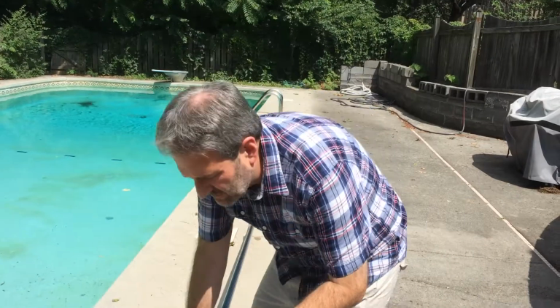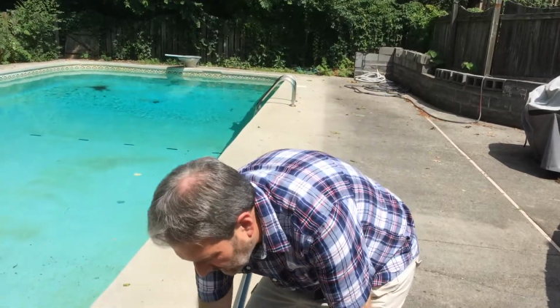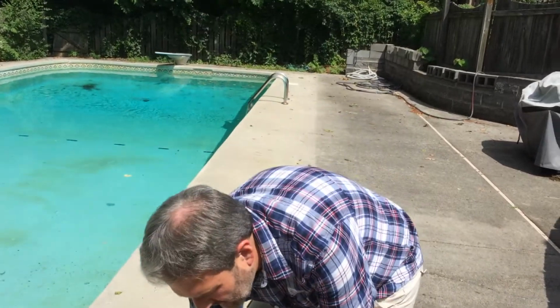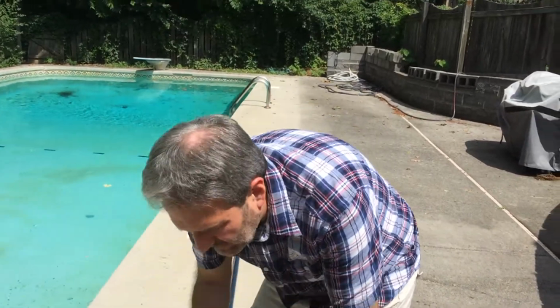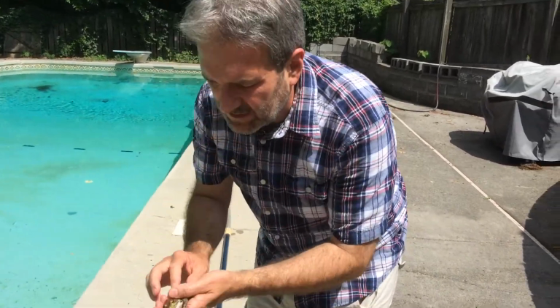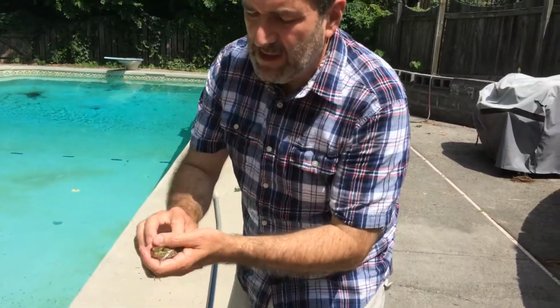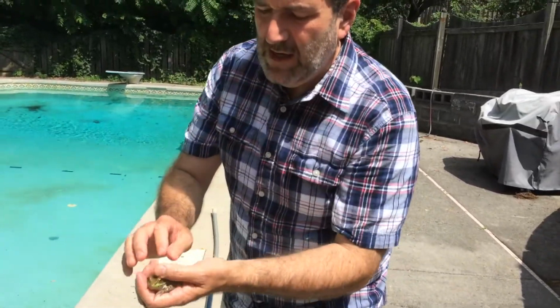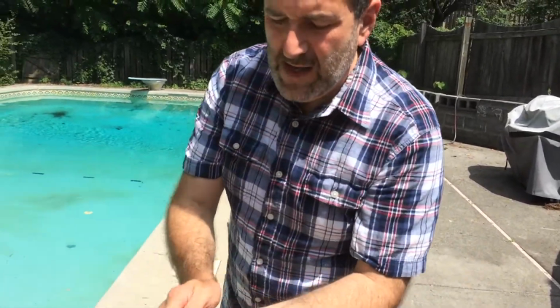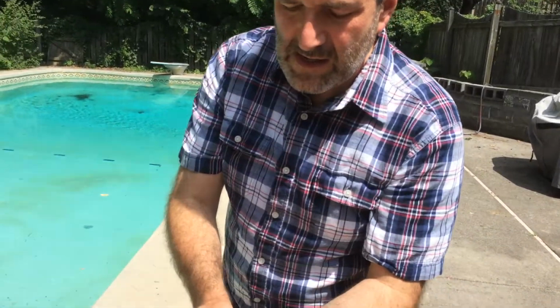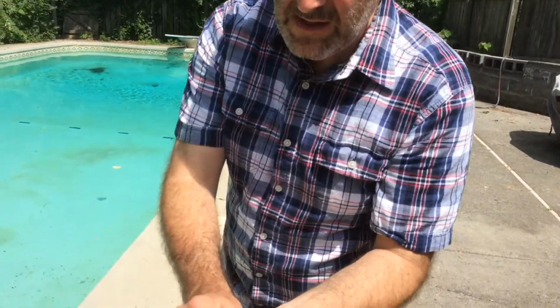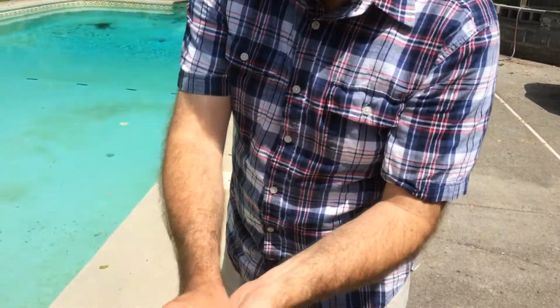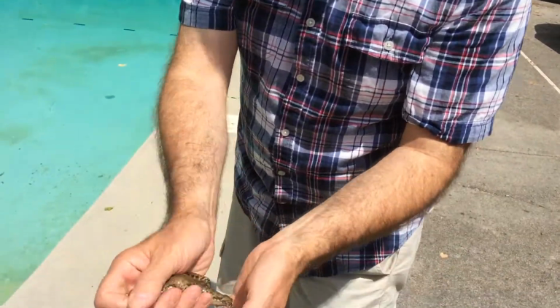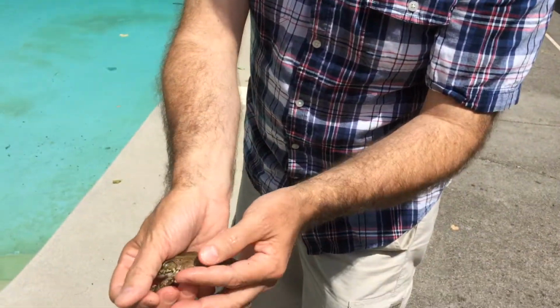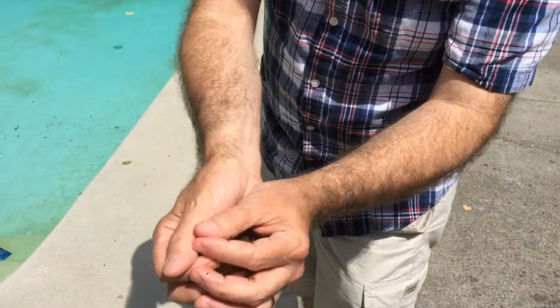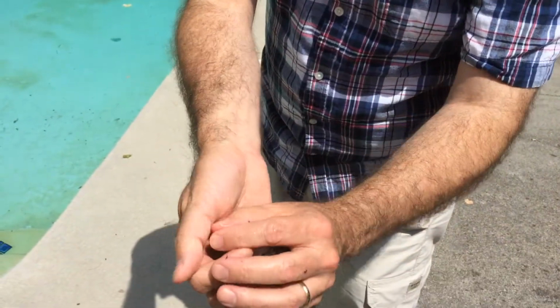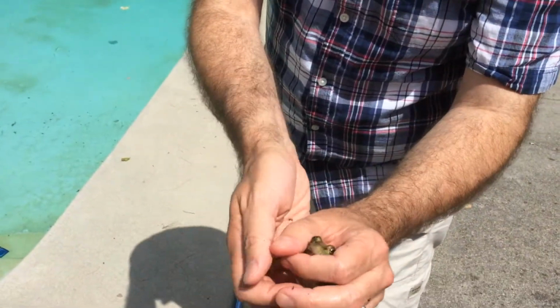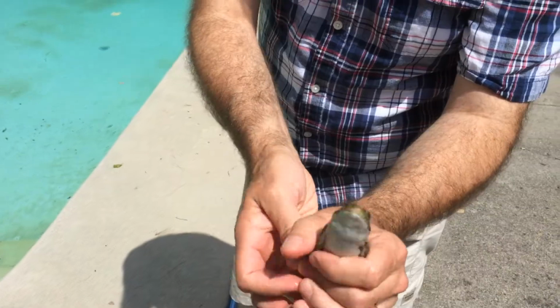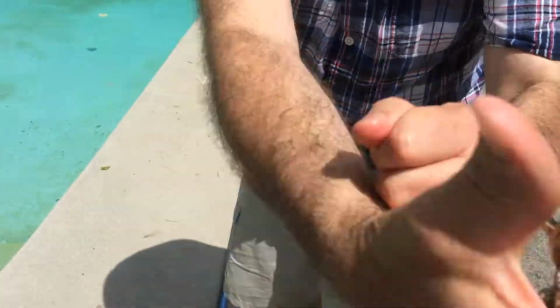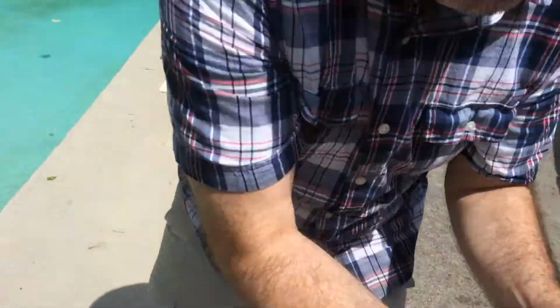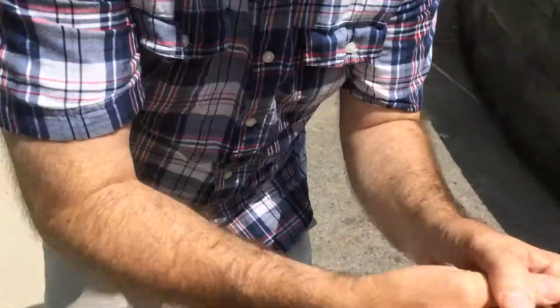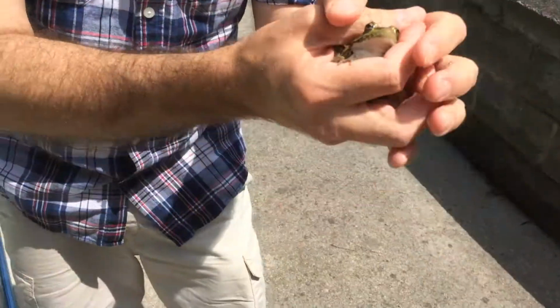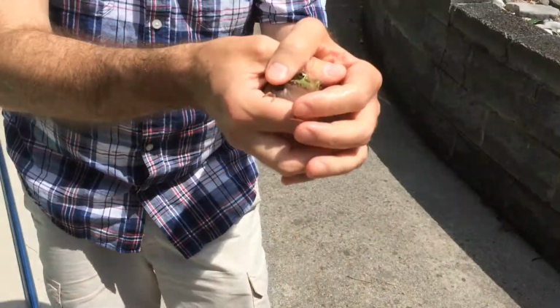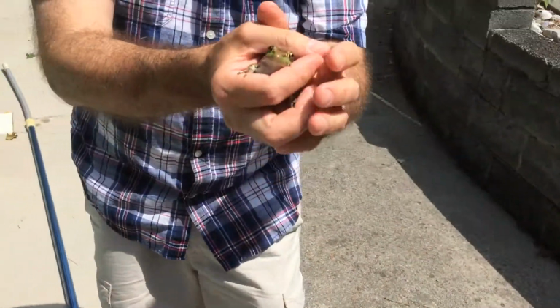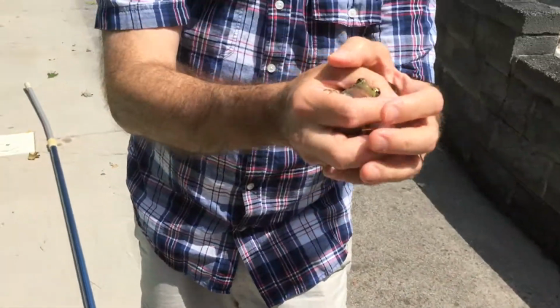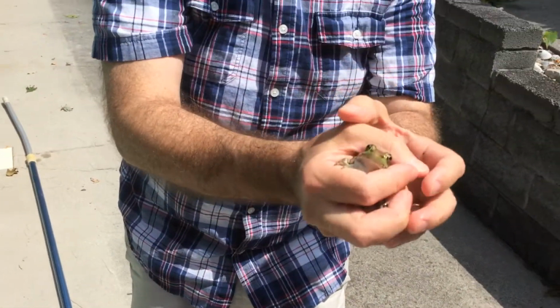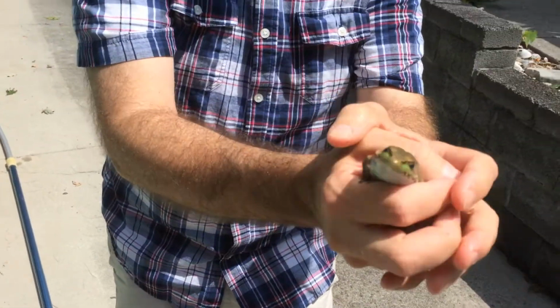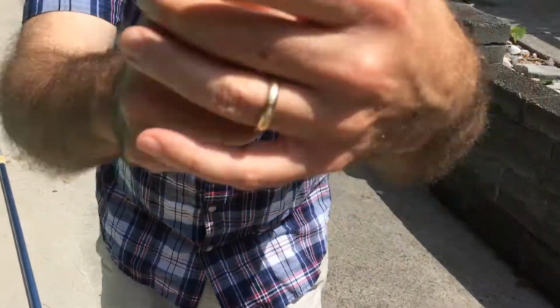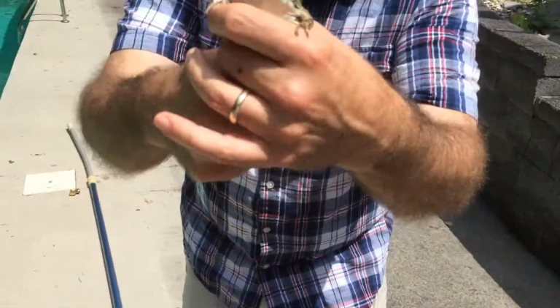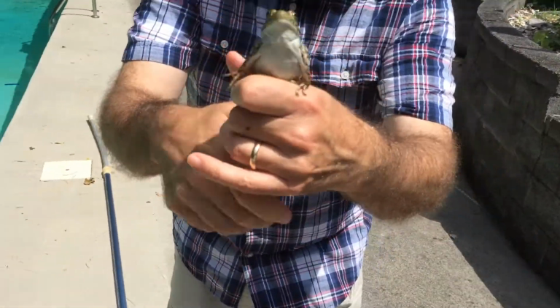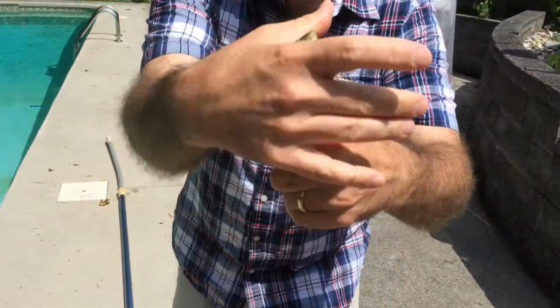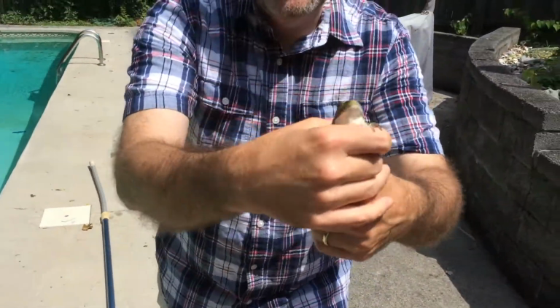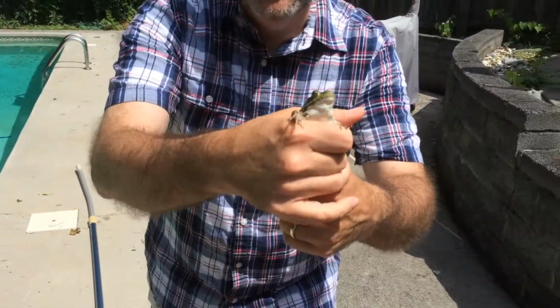First of all, look how big he is. And then look at the beautiful green coloring. He's lively. Look at that beautiful green. Hang on a second, frog.